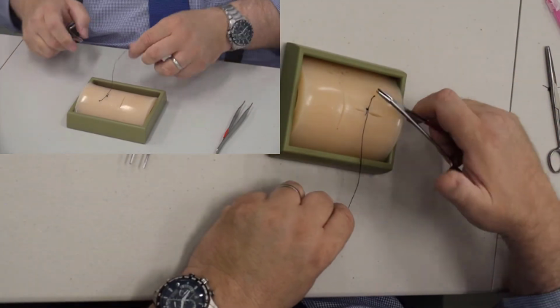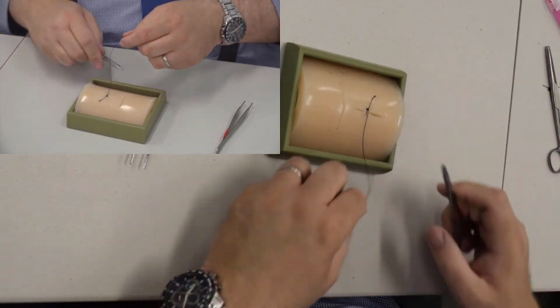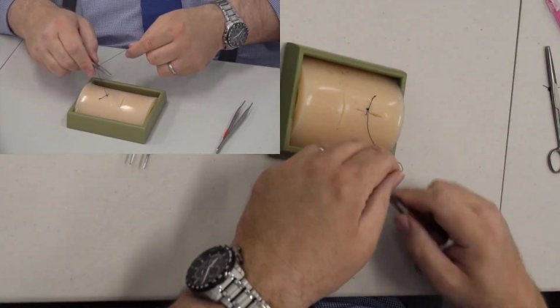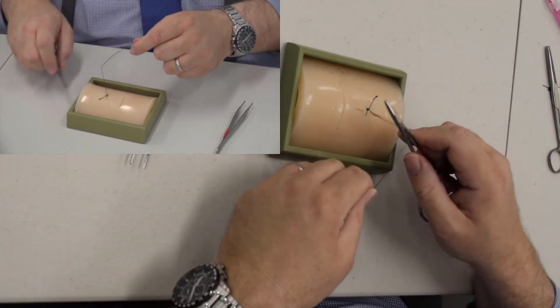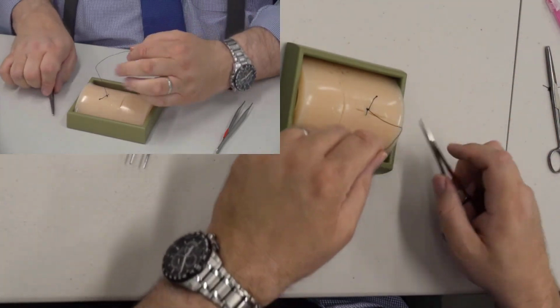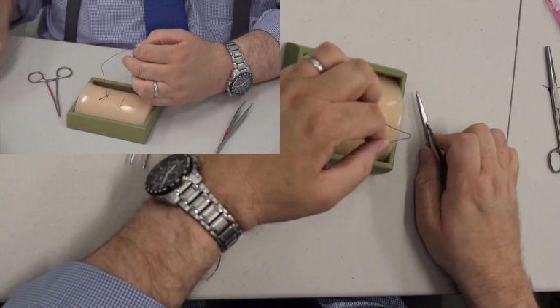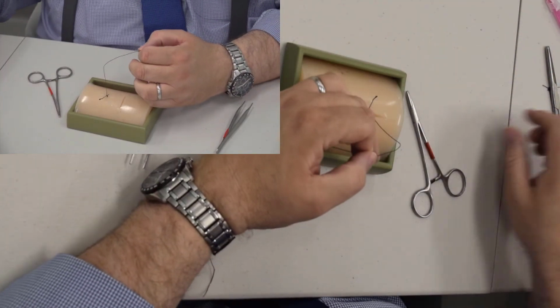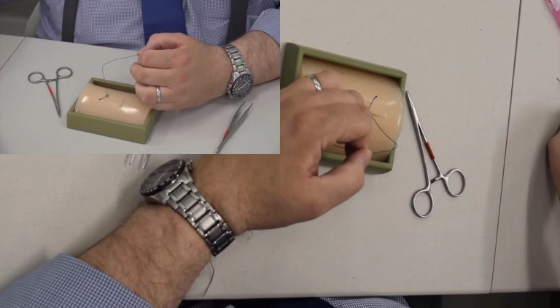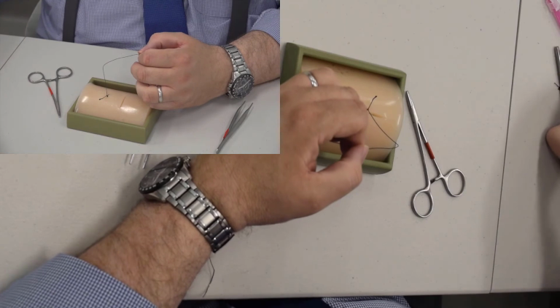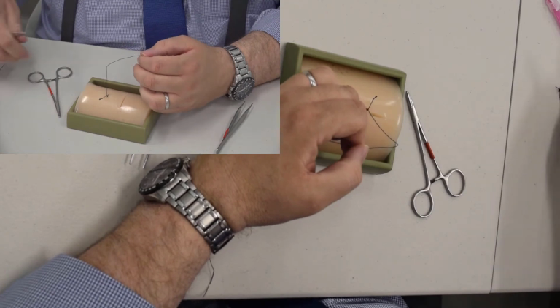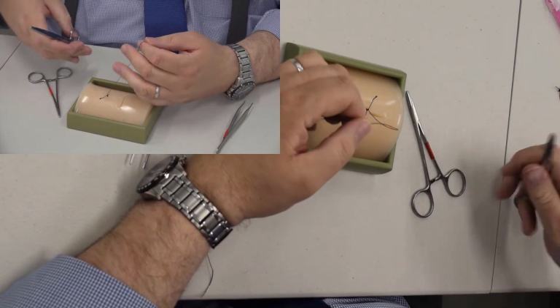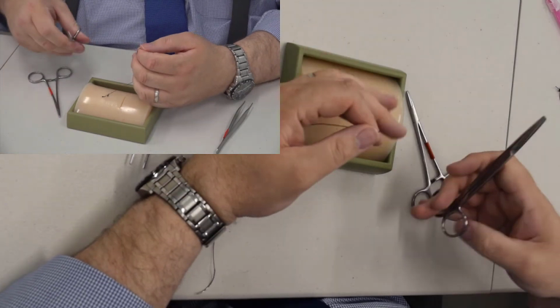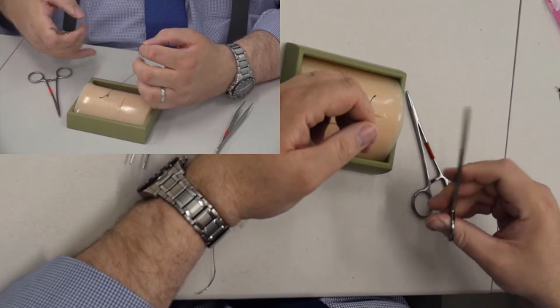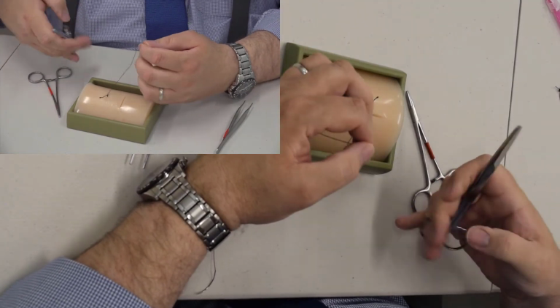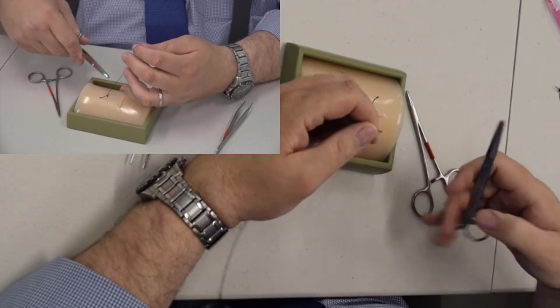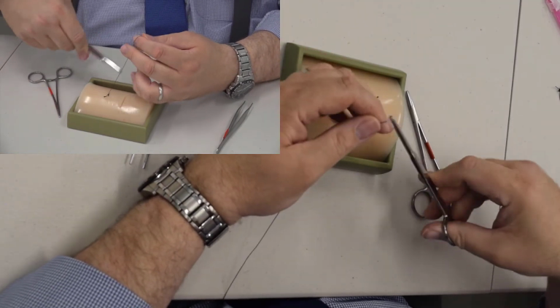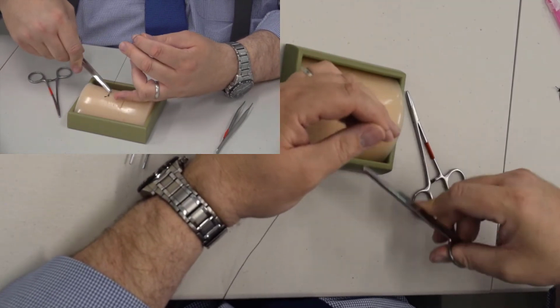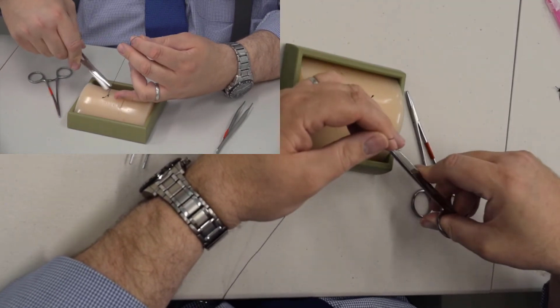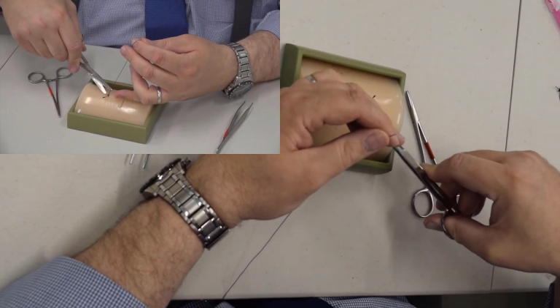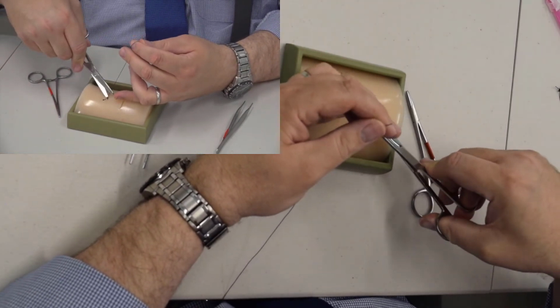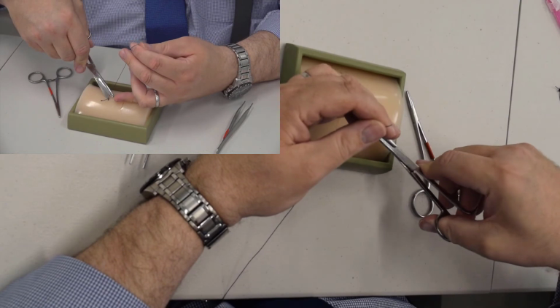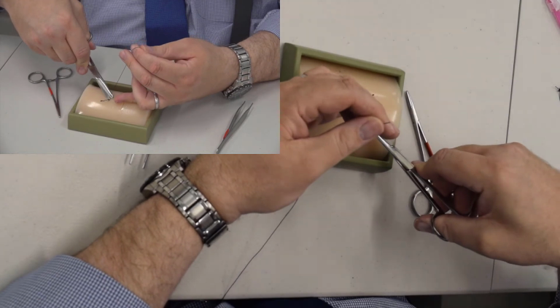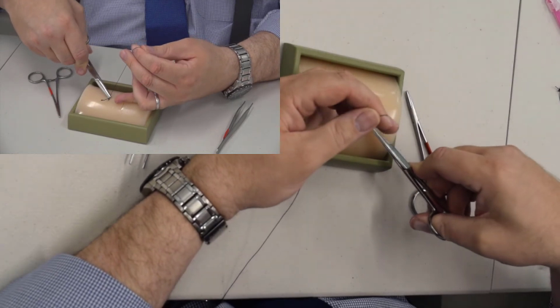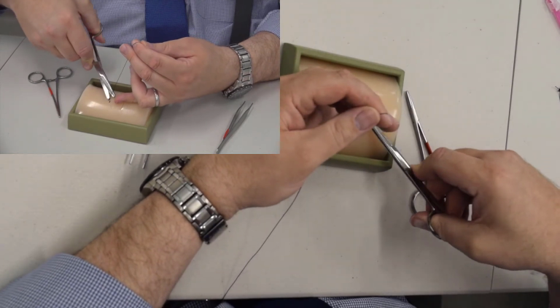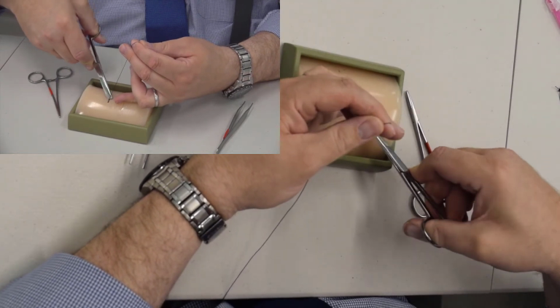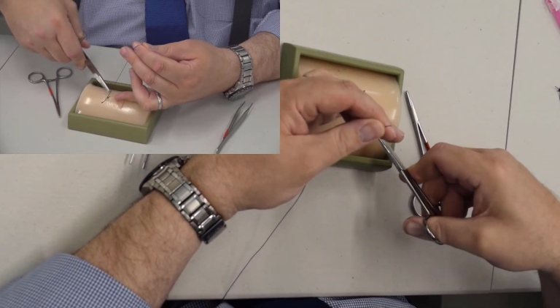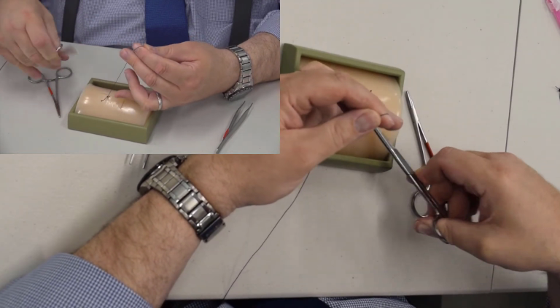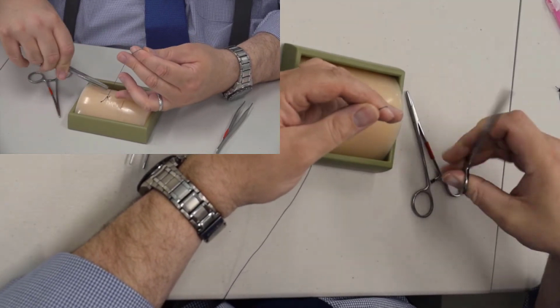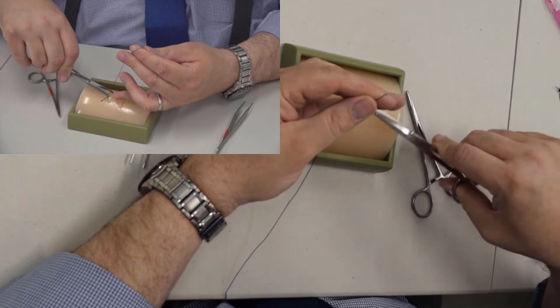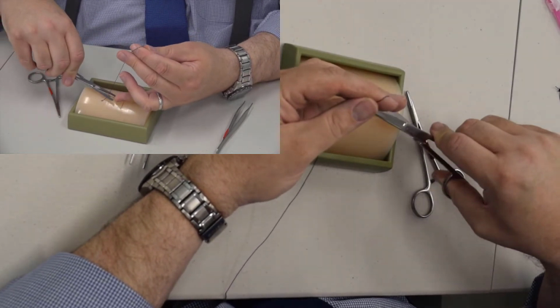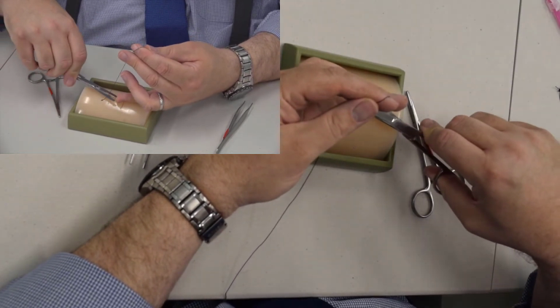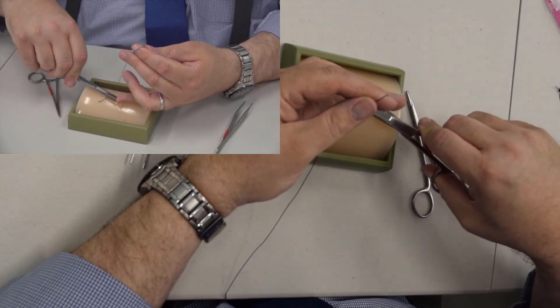Silk requires three knots to make sure it doesn't come undone. Vicryl, which is an absorbable suture, will require about seven.